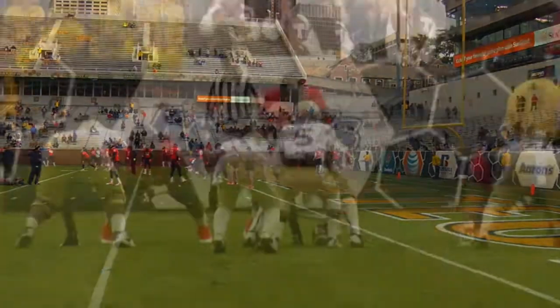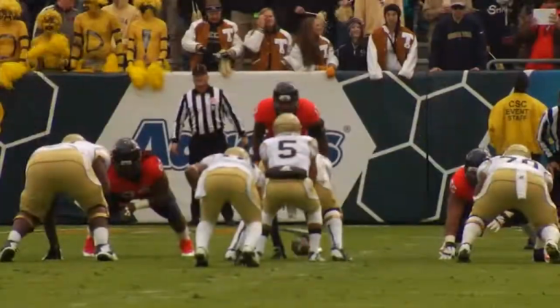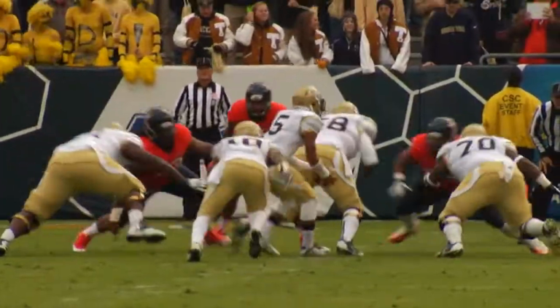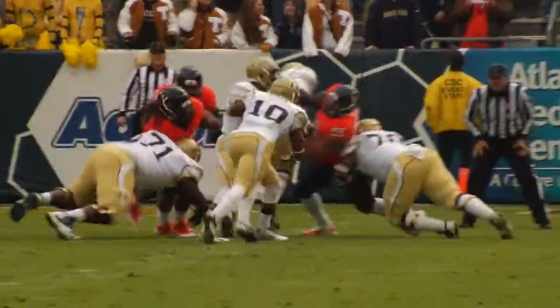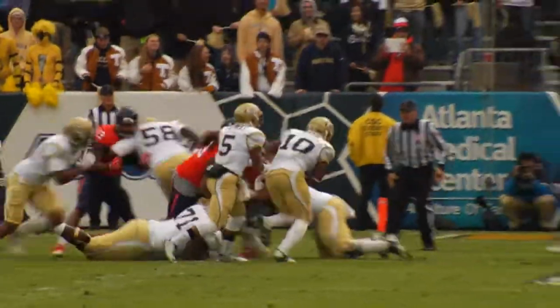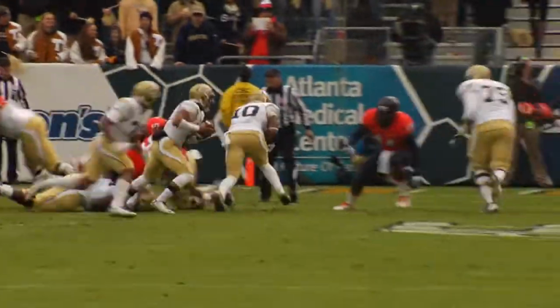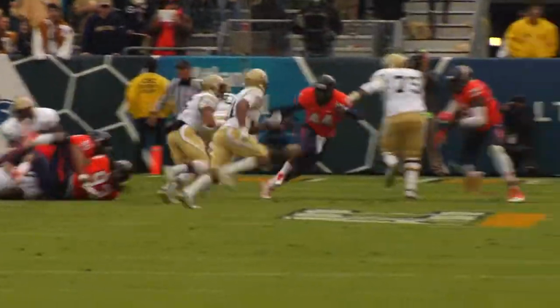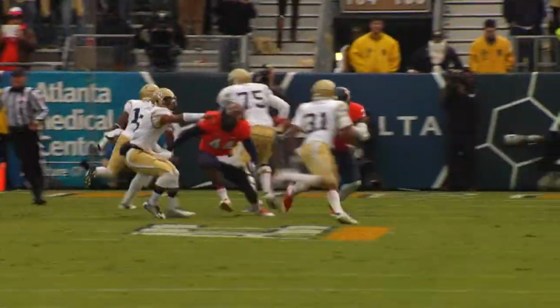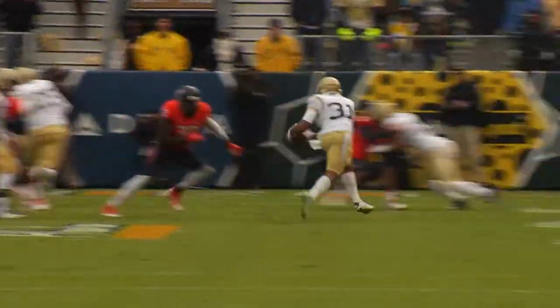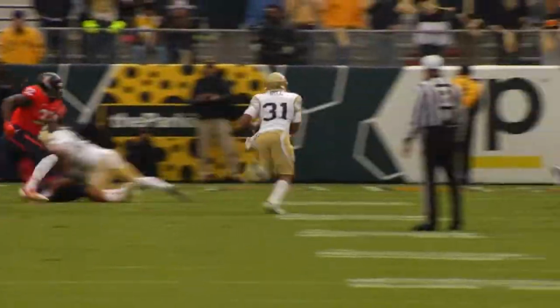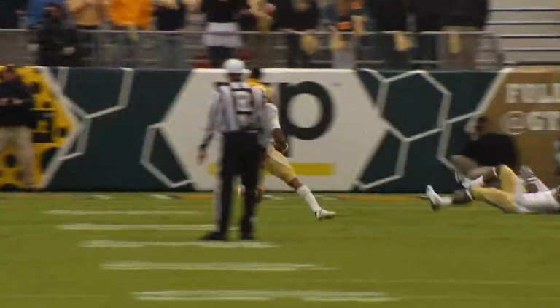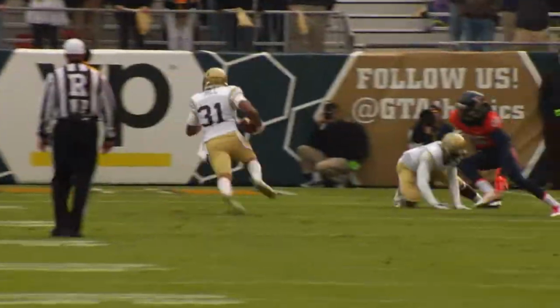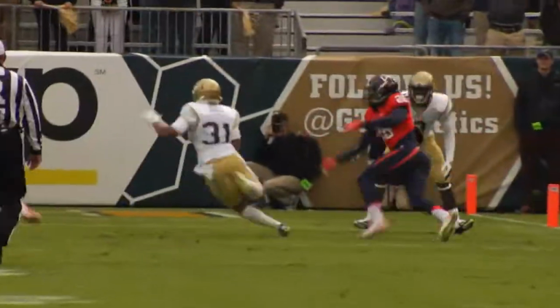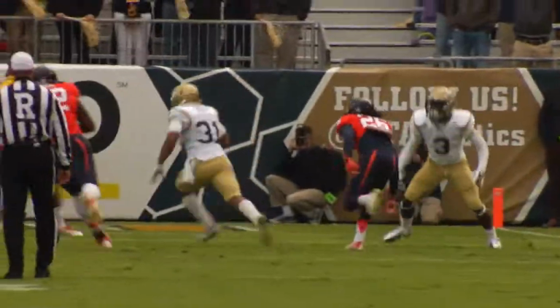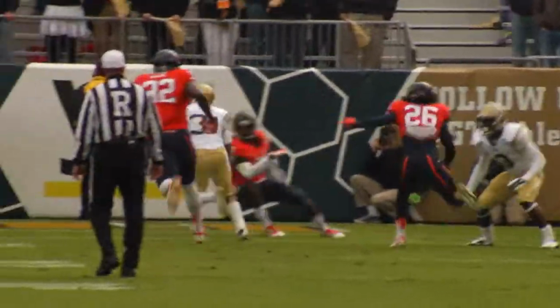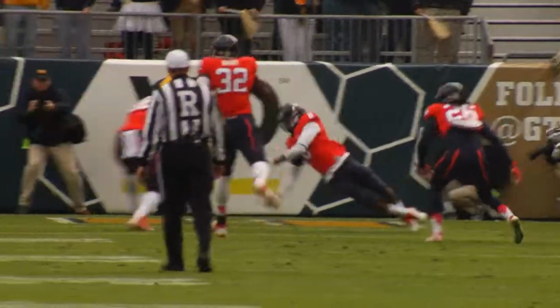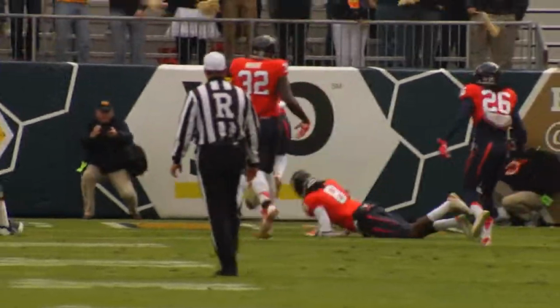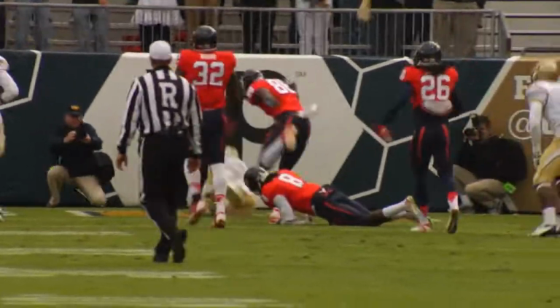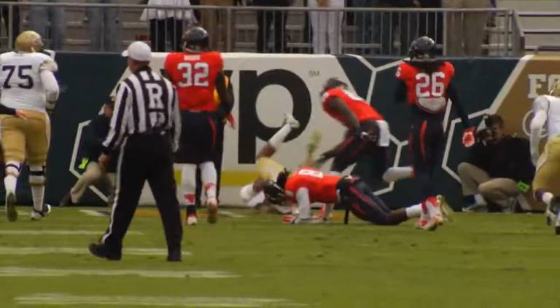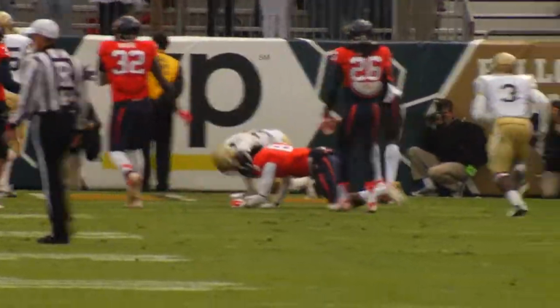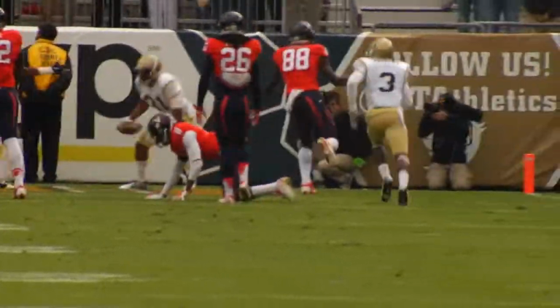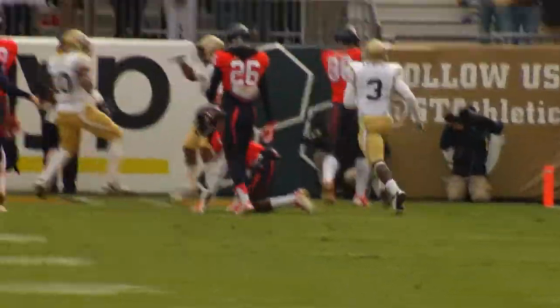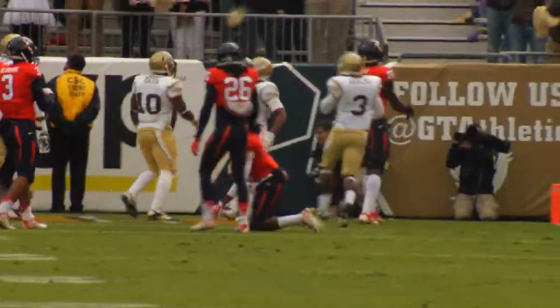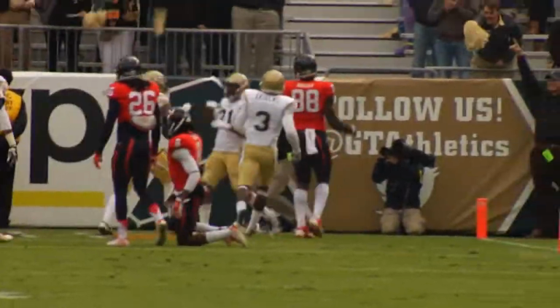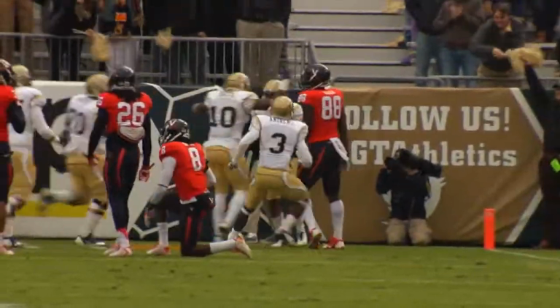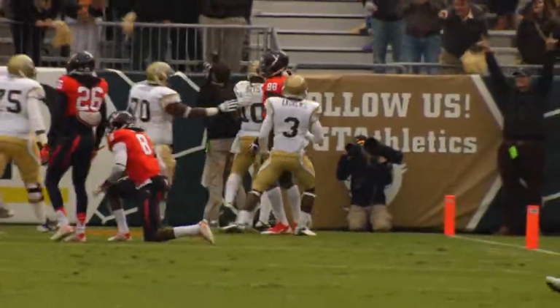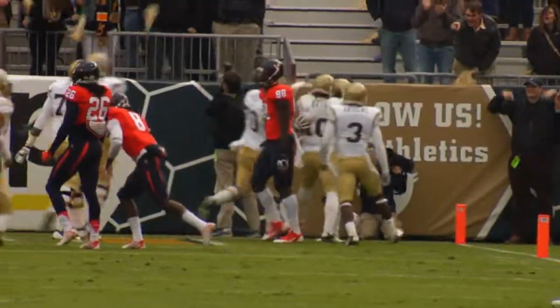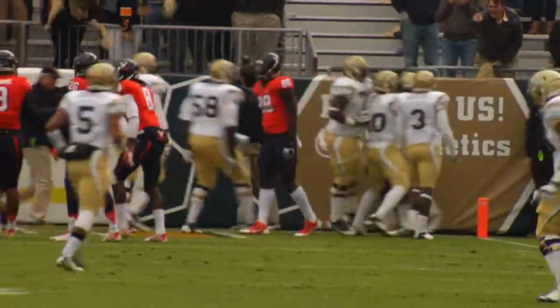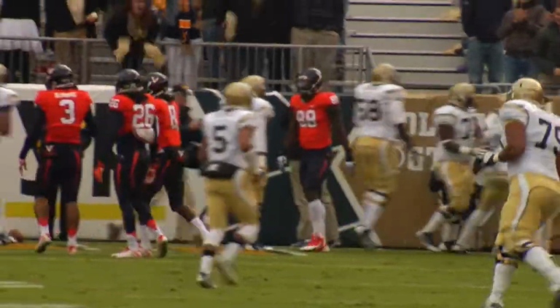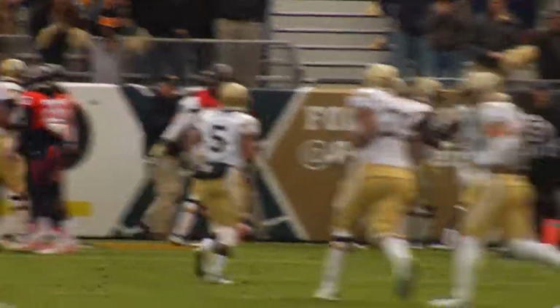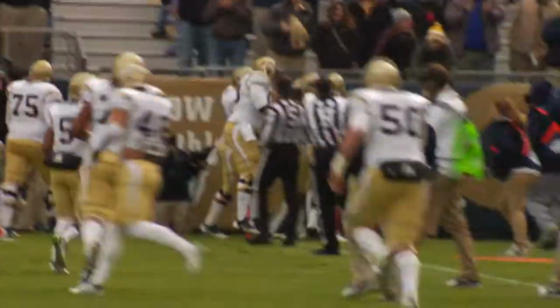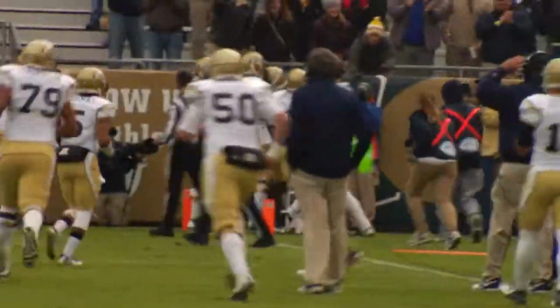Under center with Dease behind him. He will fake the handoff and give it up to the near side. Here's Deion Hill rumbling down that side. He will take it into the end zone for the touchdown — a 14-yard score.